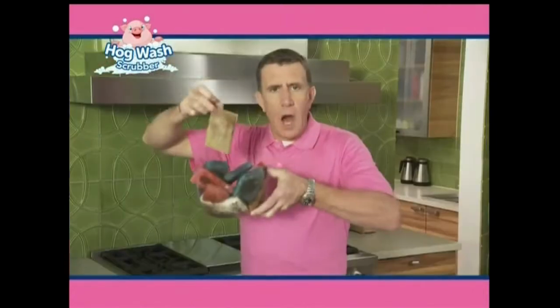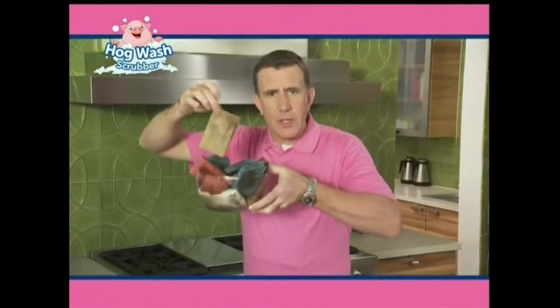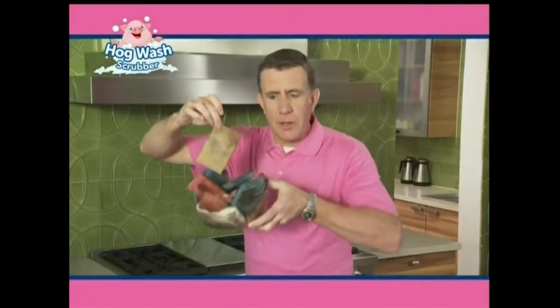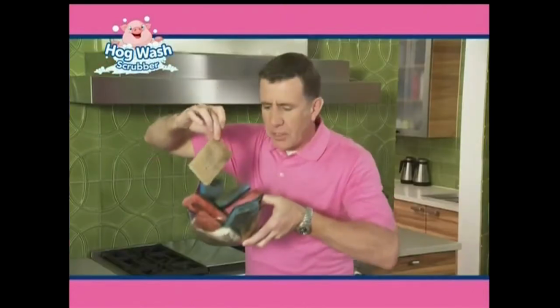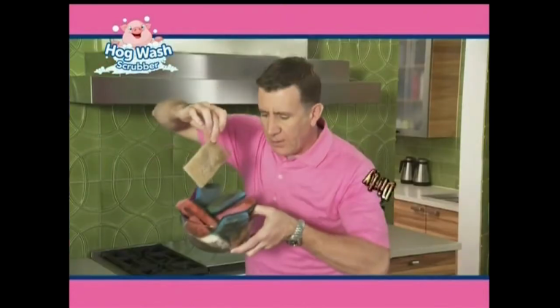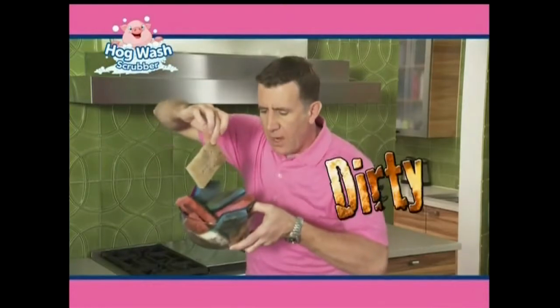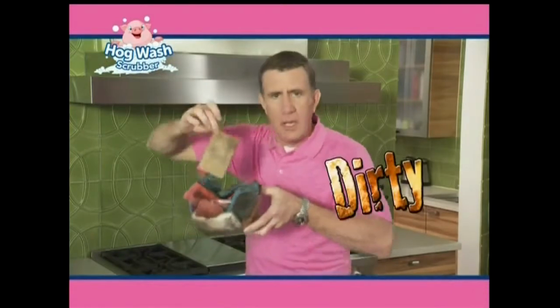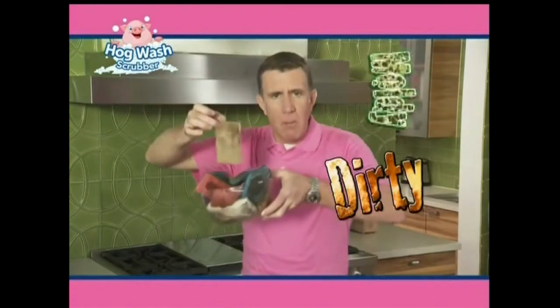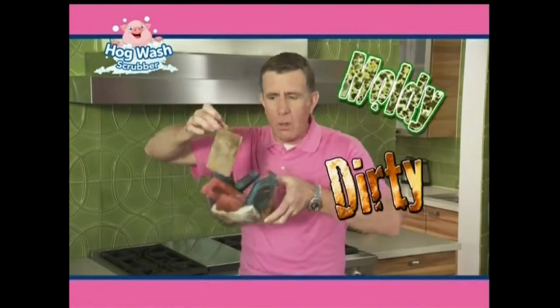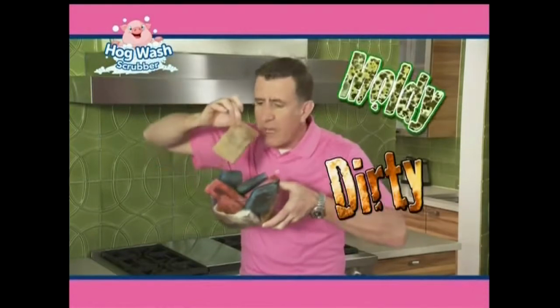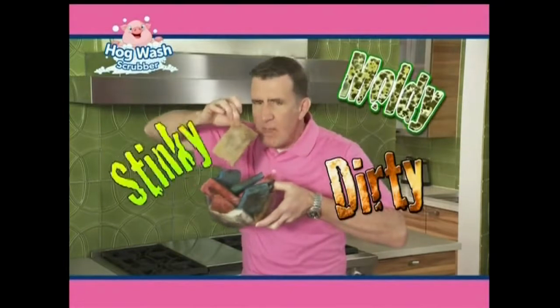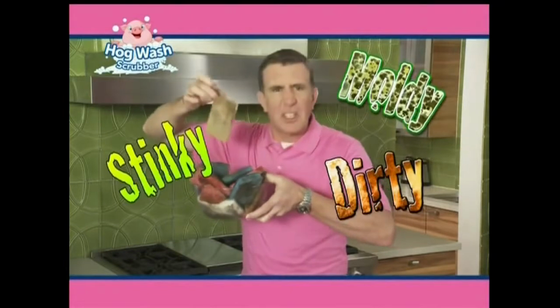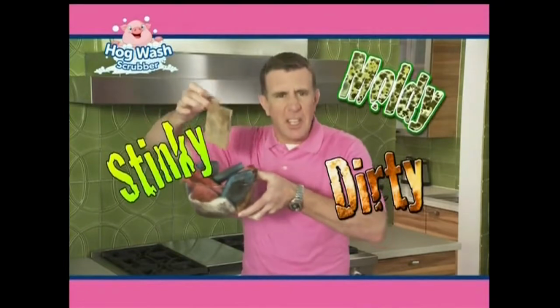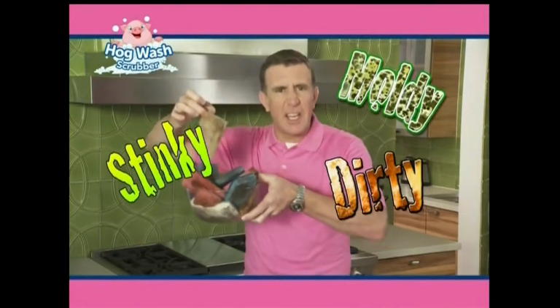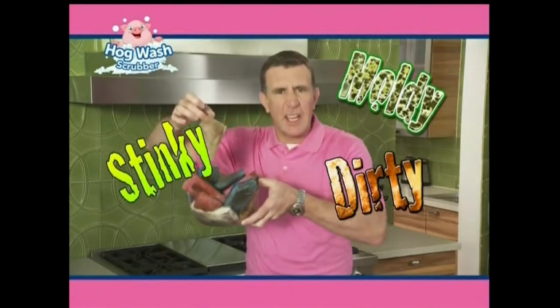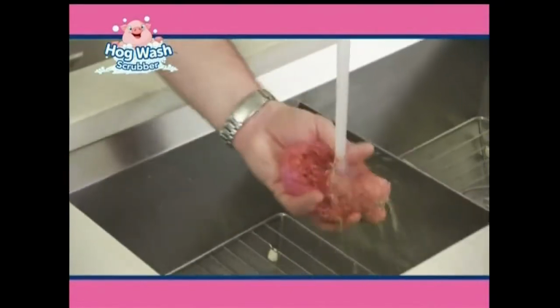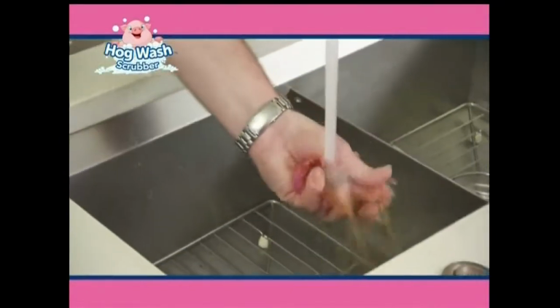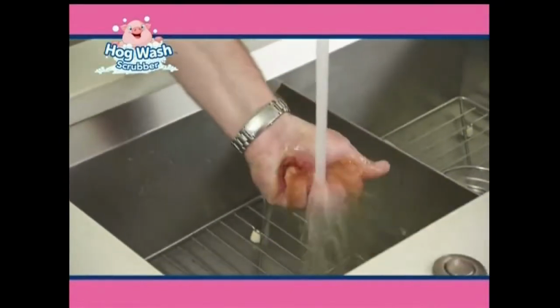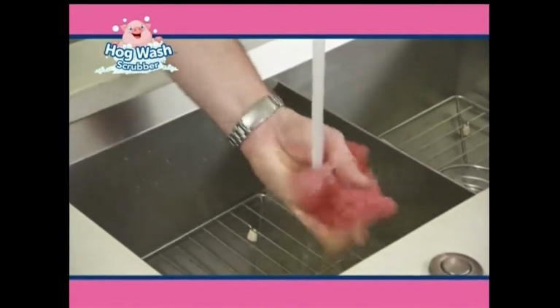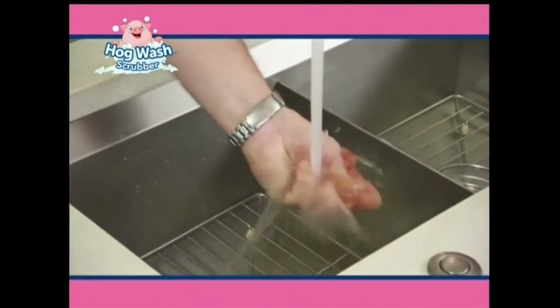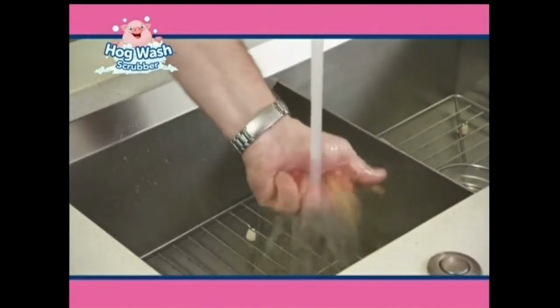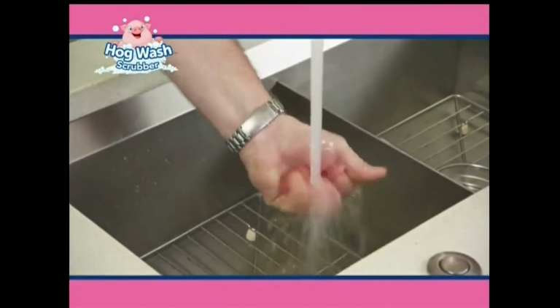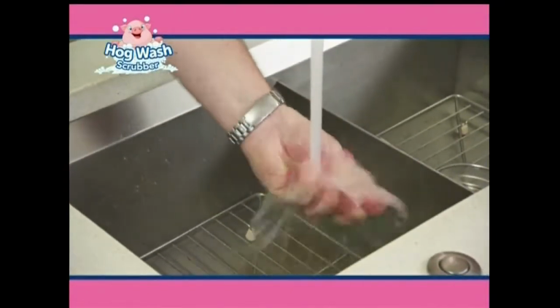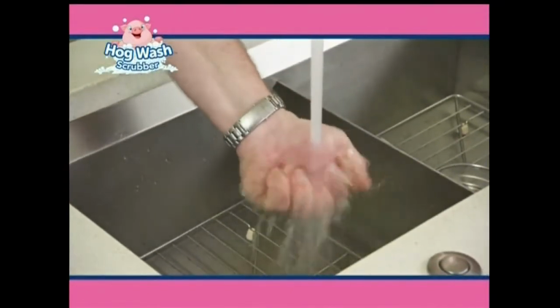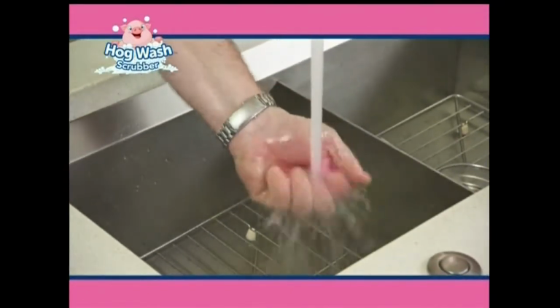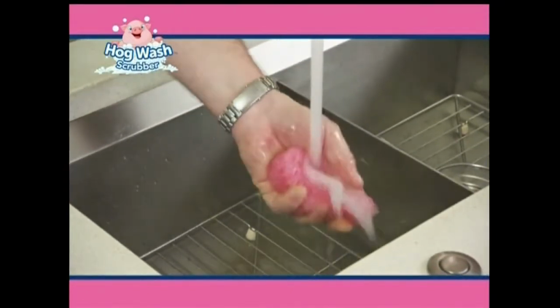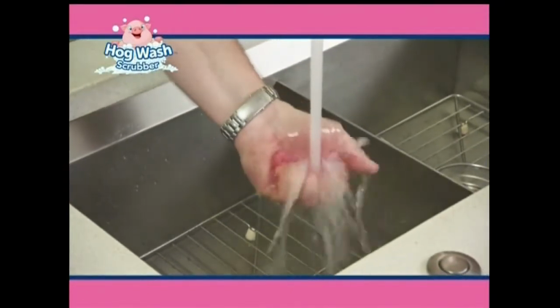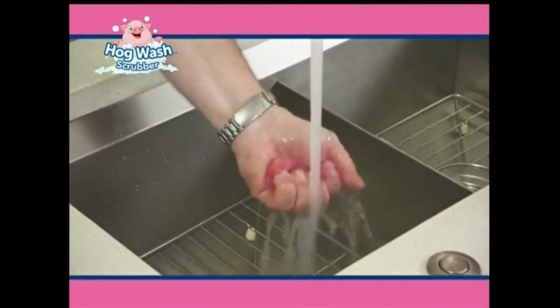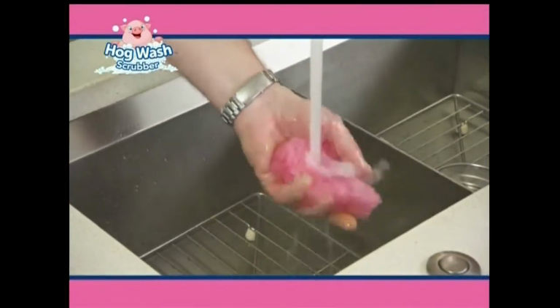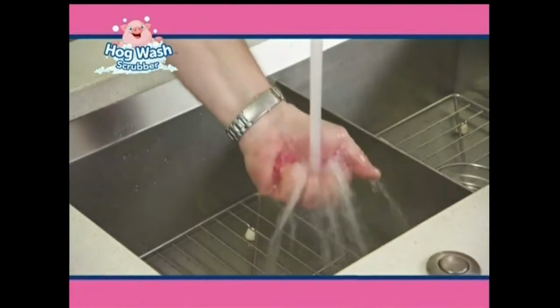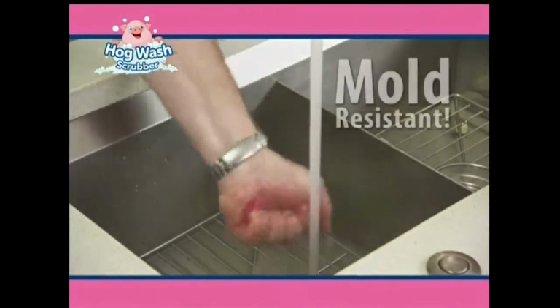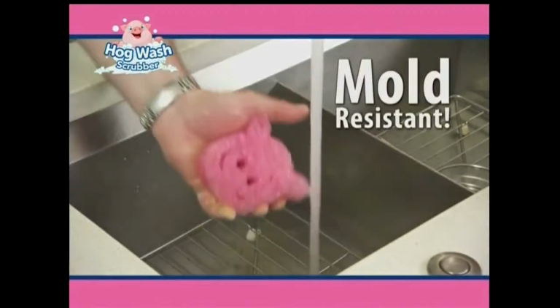Other sponges get dirty, moldy, and stinky. But Hogwash keeps looking and smelling like new. And the best part is it's mold resistant.